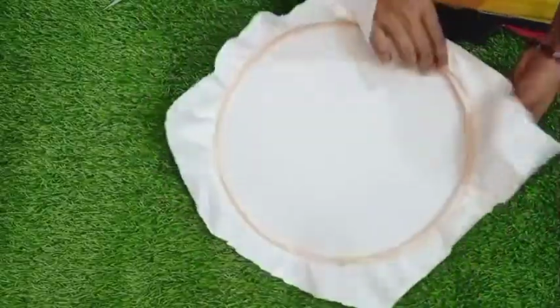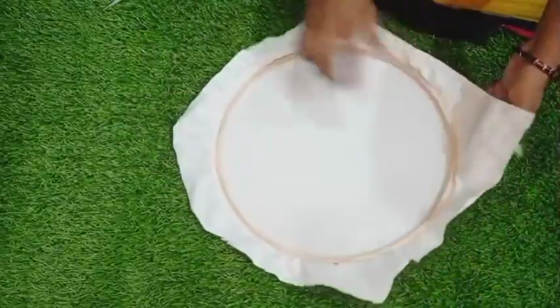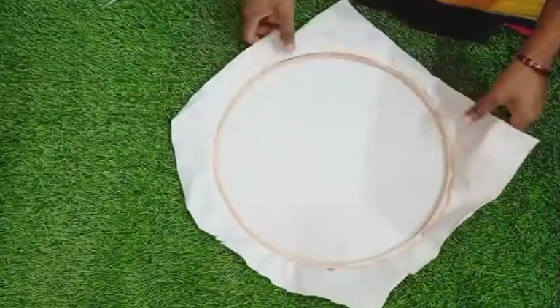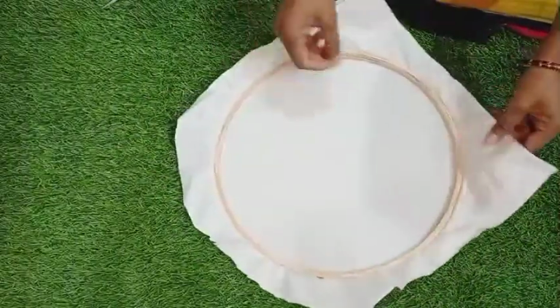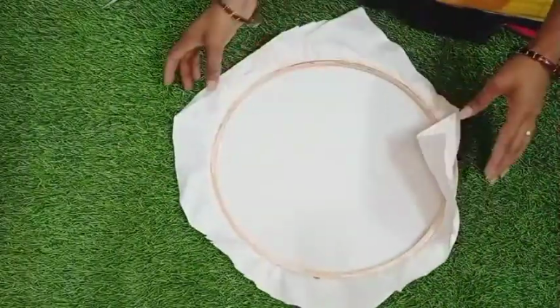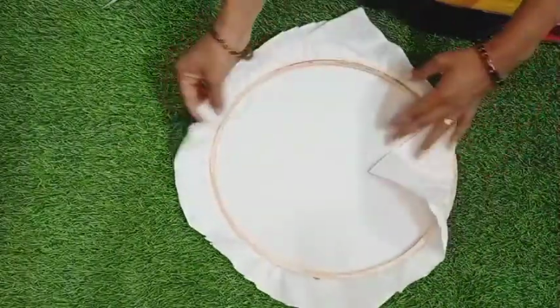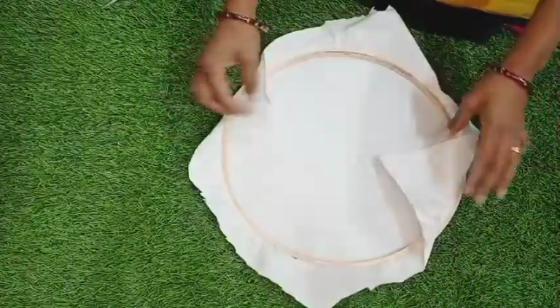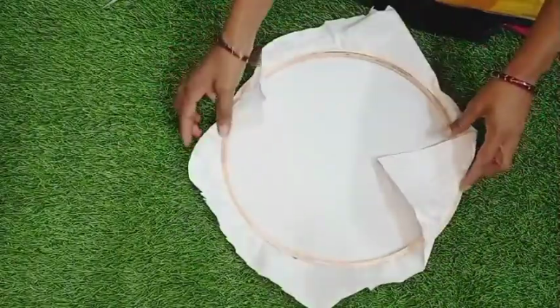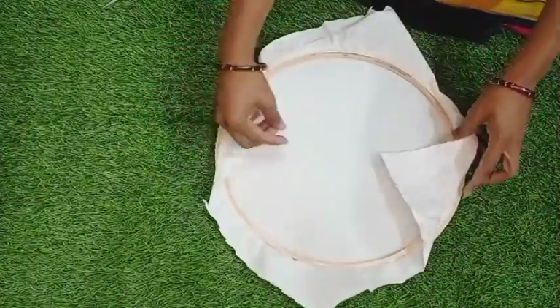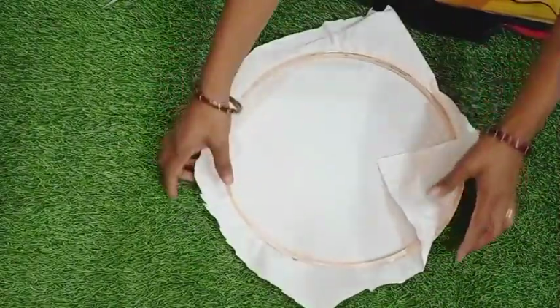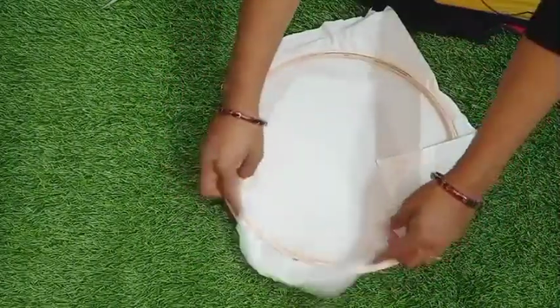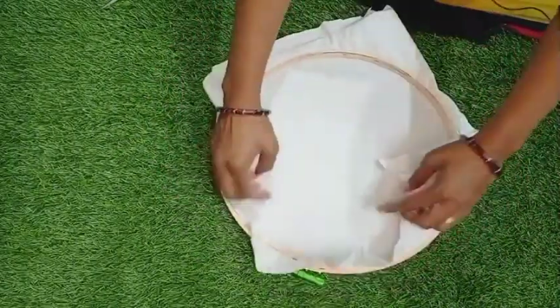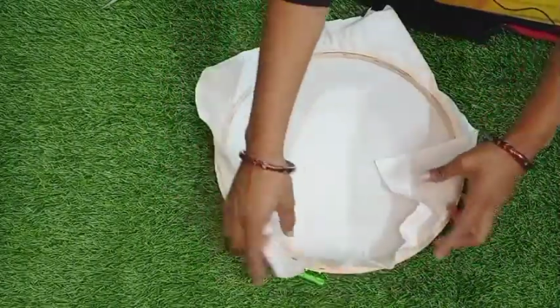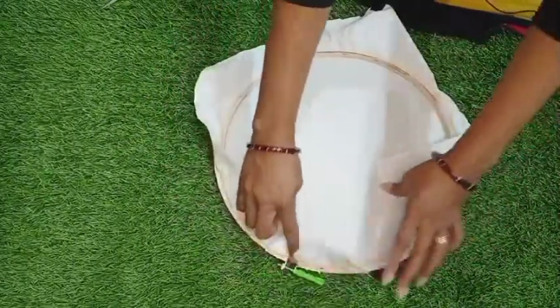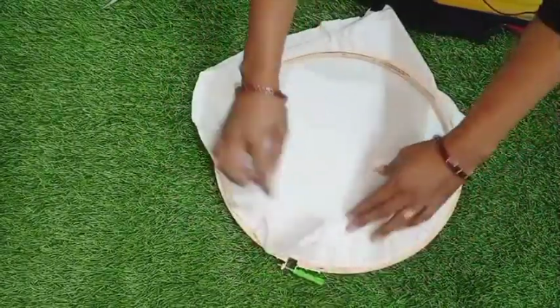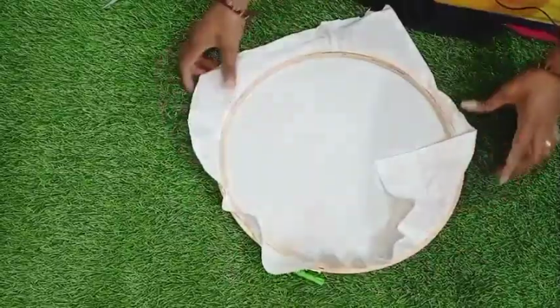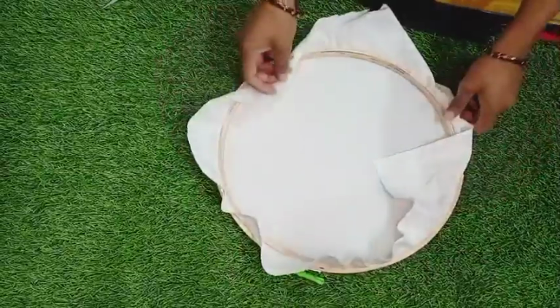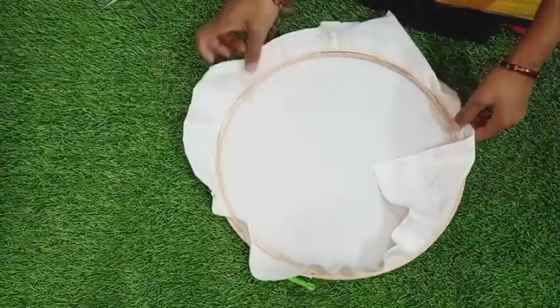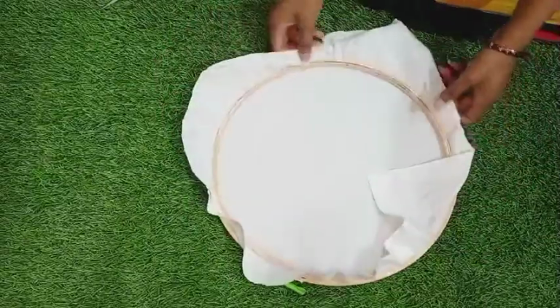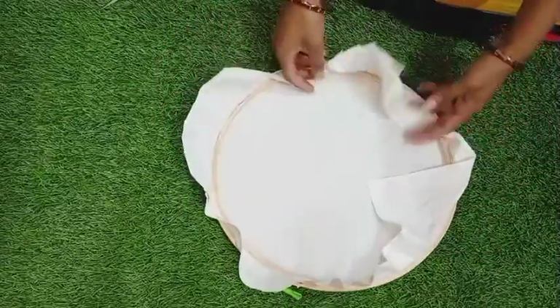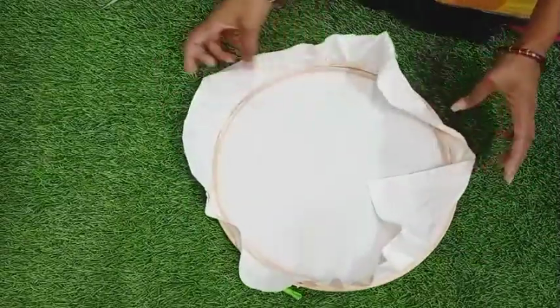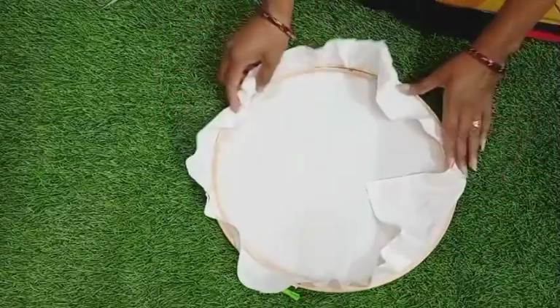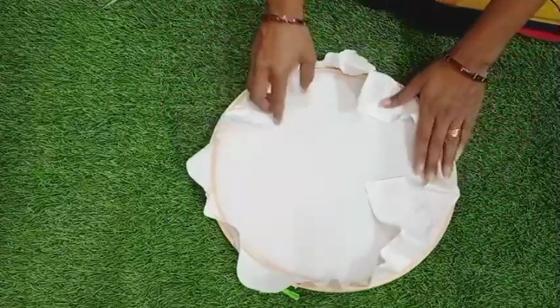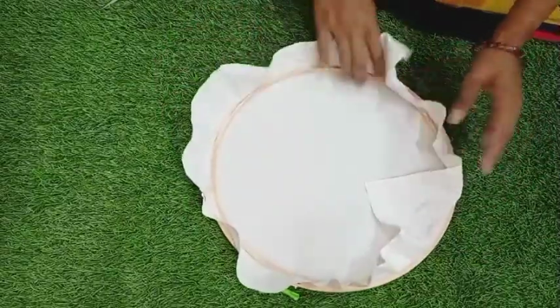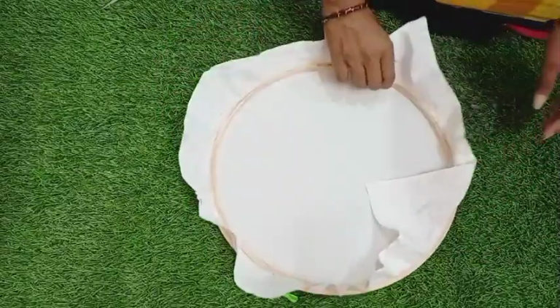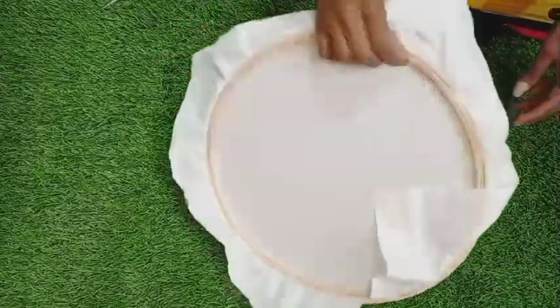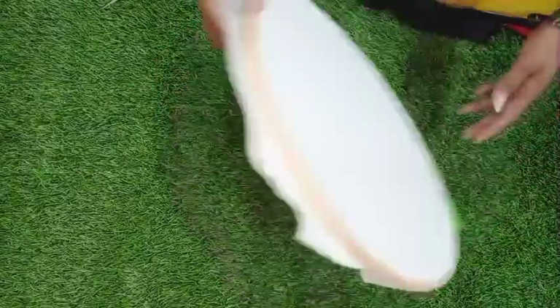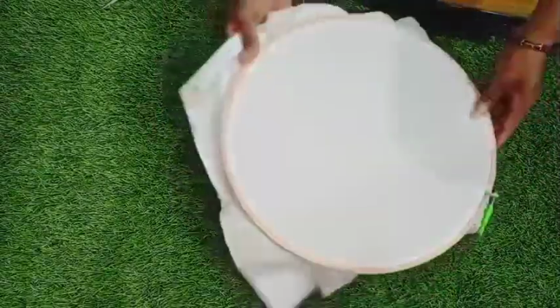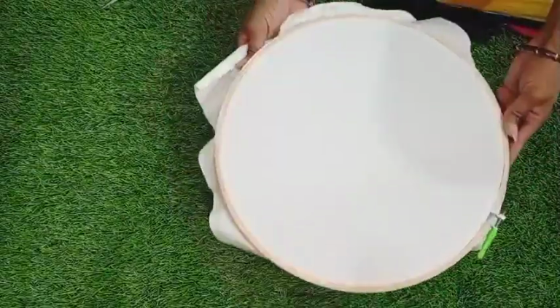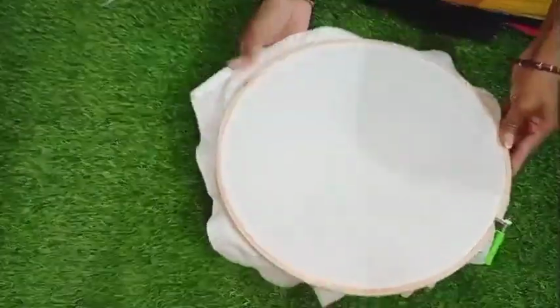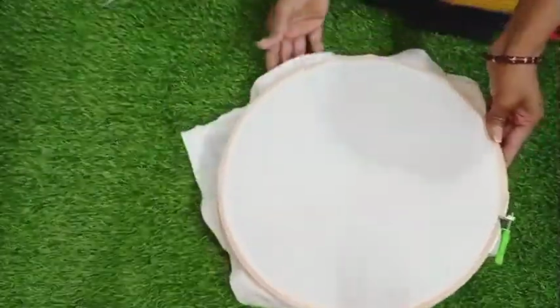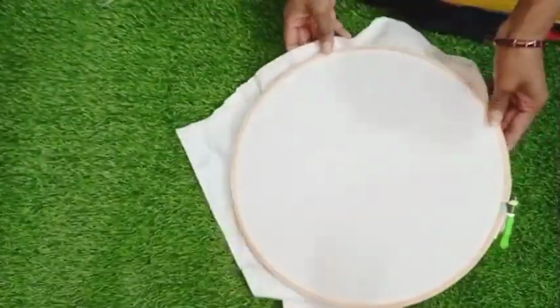Now we will move to the next step. If you want to hide the edges, it is not very easy to hide.